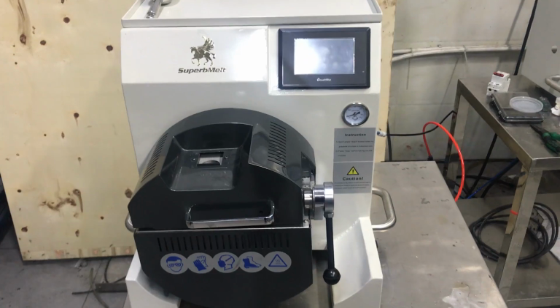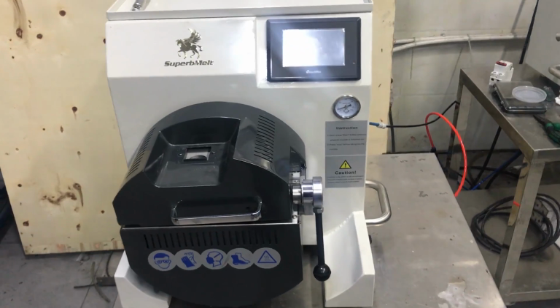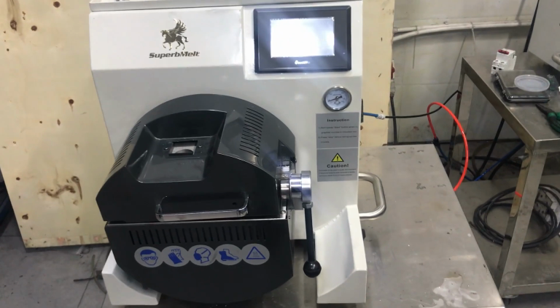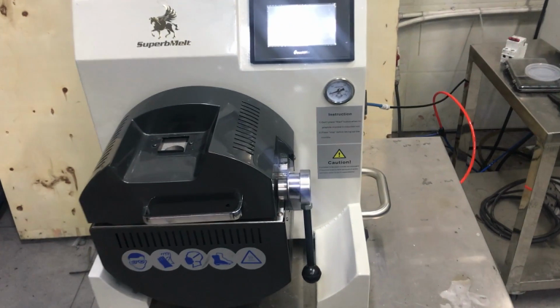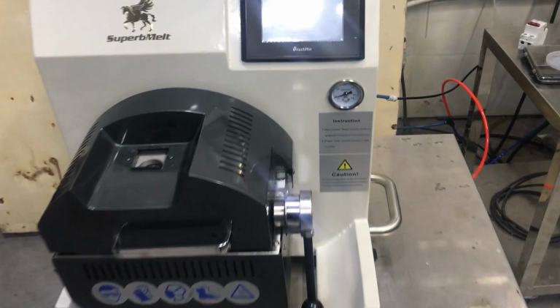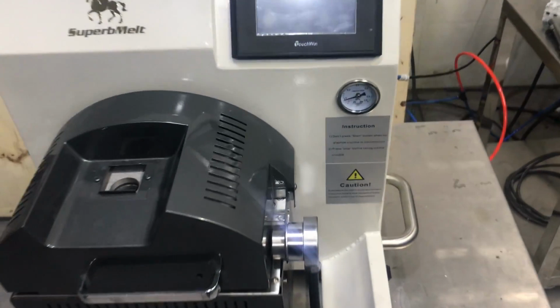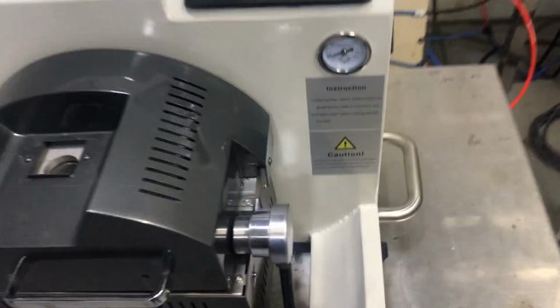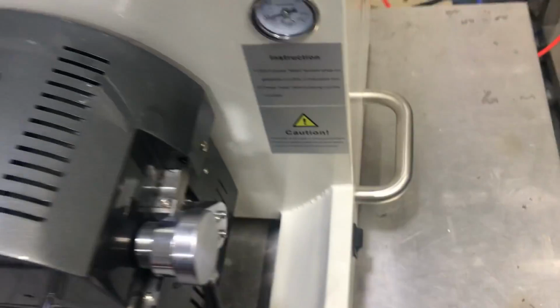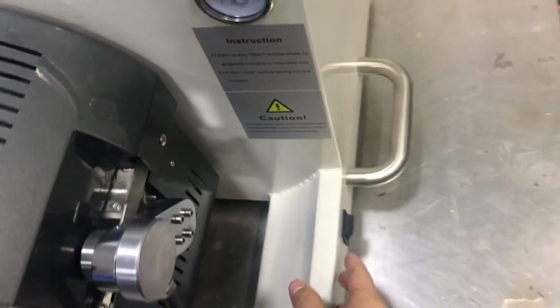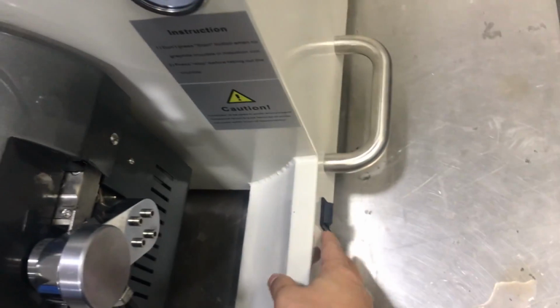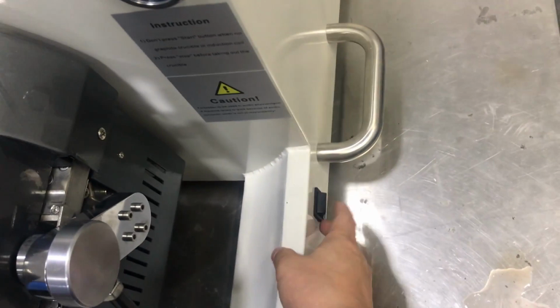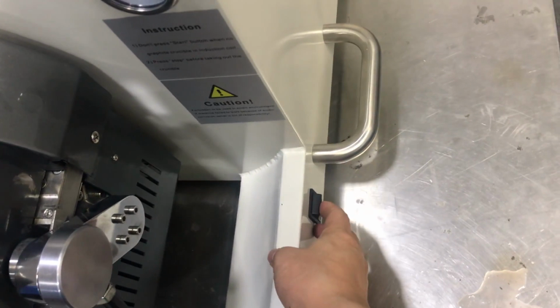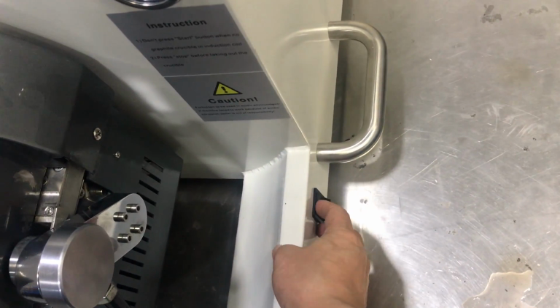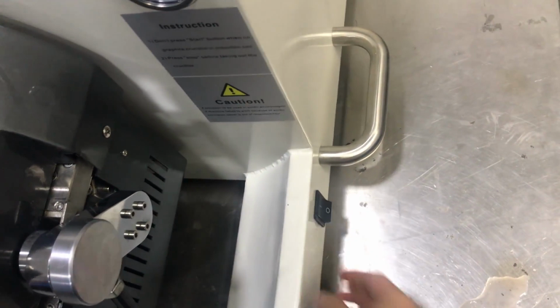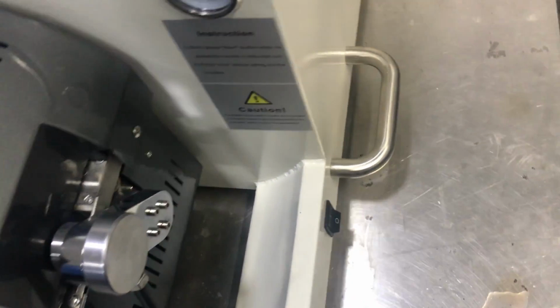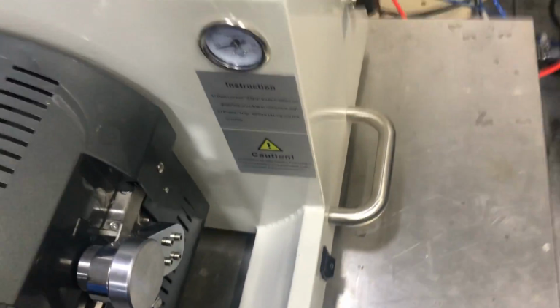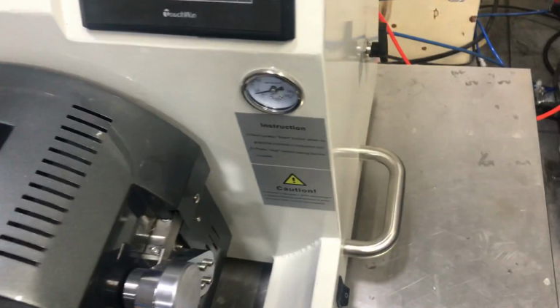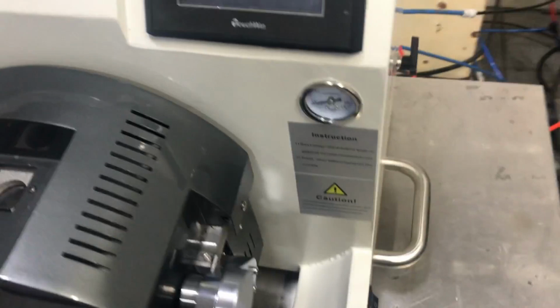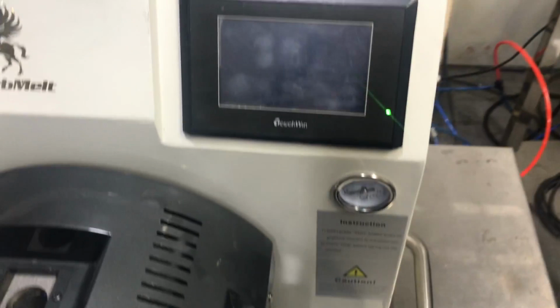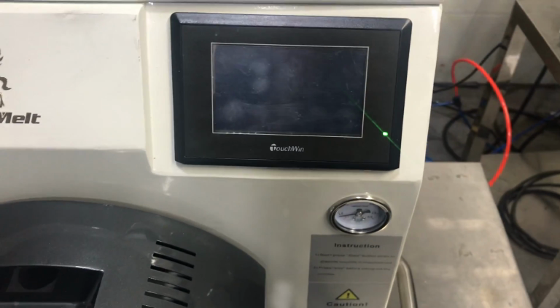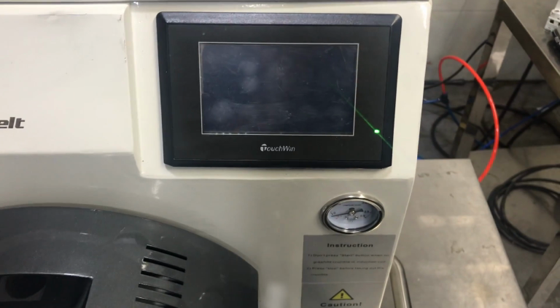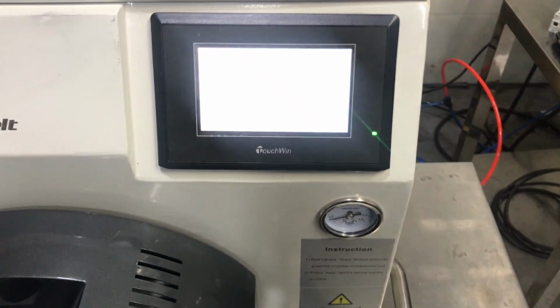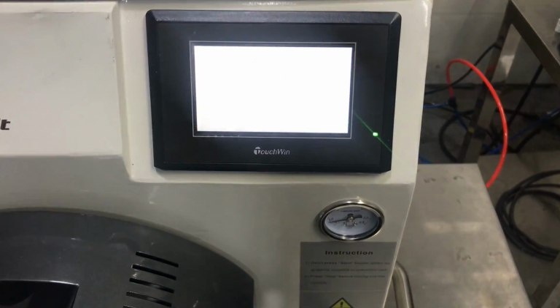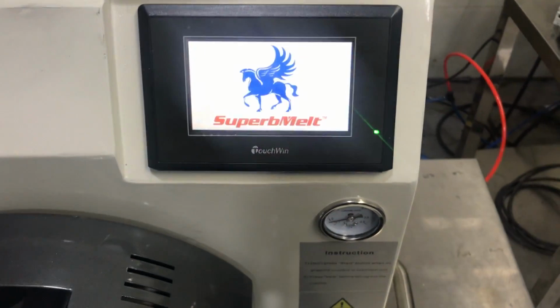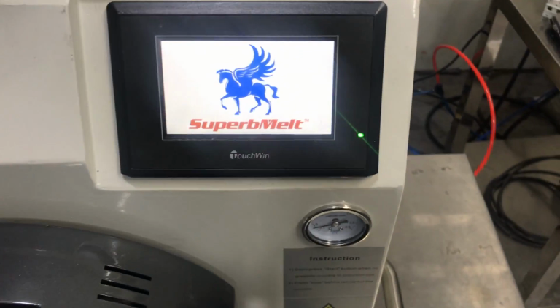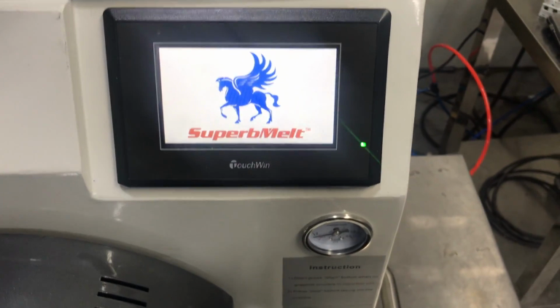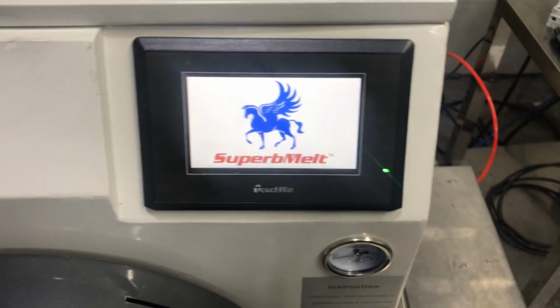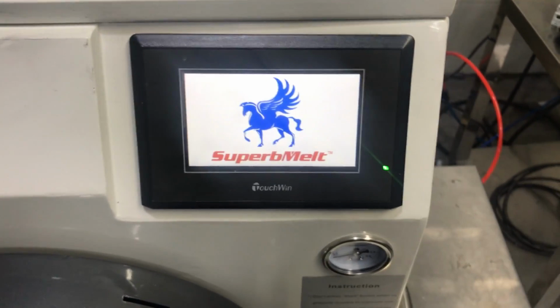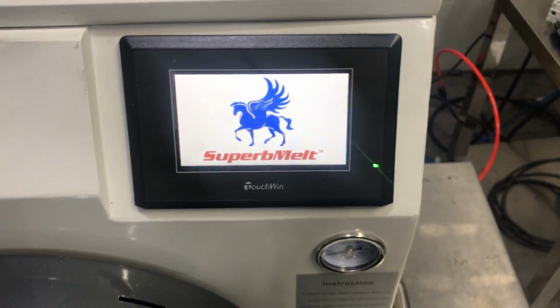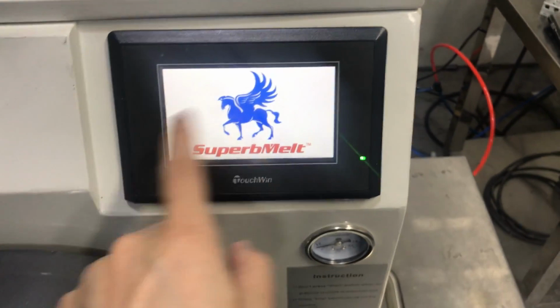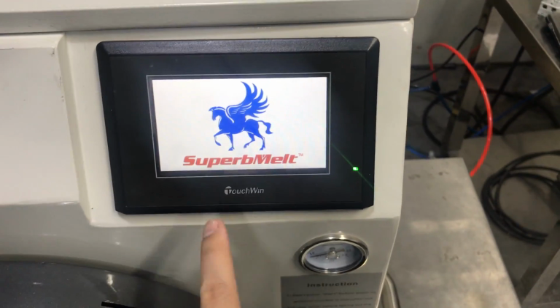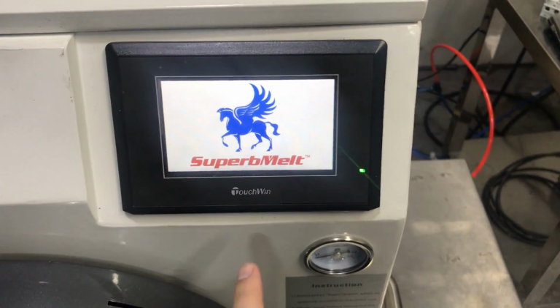For now let's start operation of the machine. This is the main power. Start the machine. Okay, it's showing. This is the control panel.